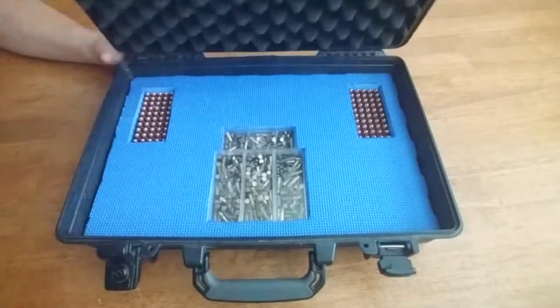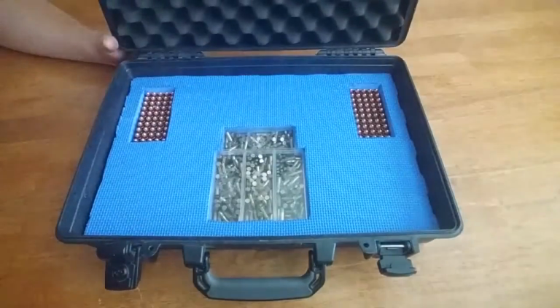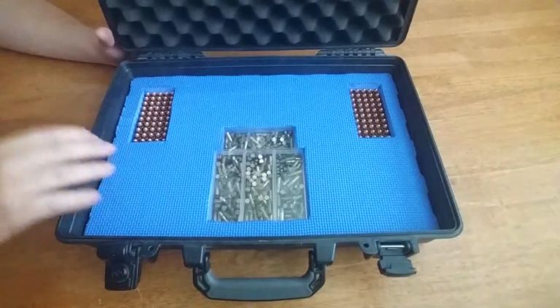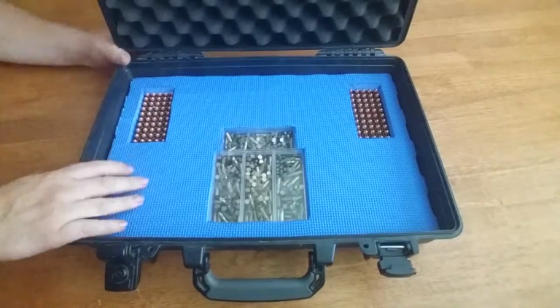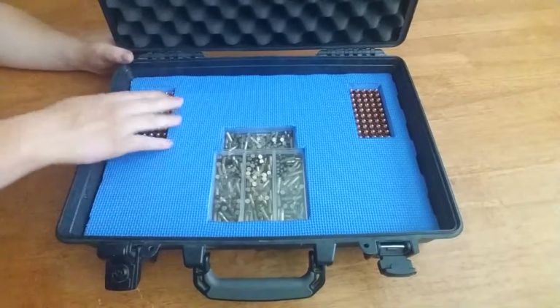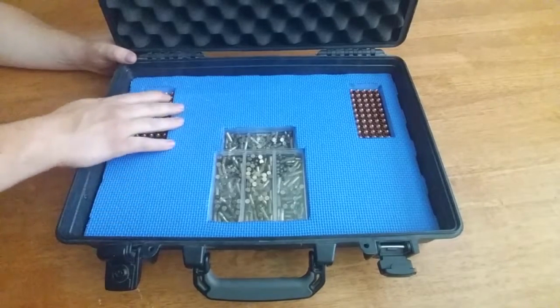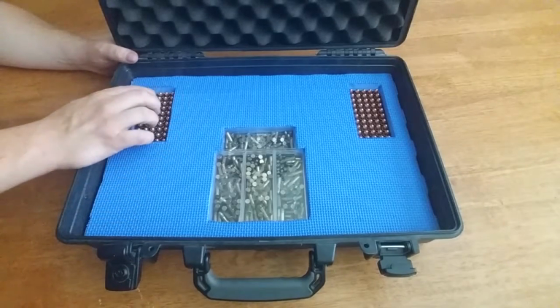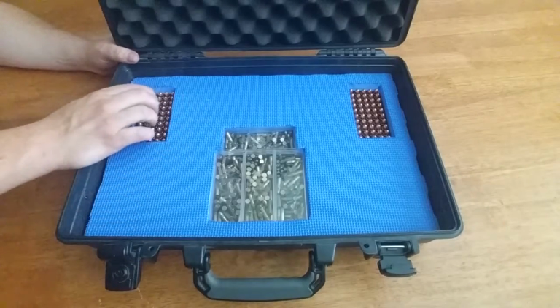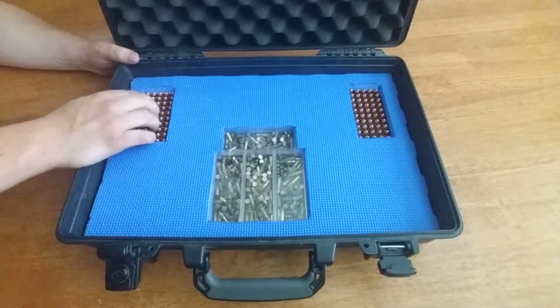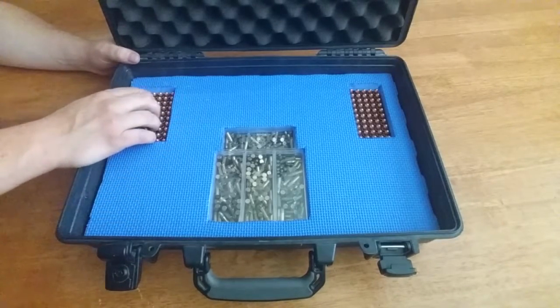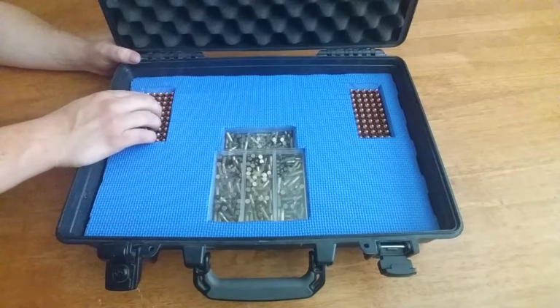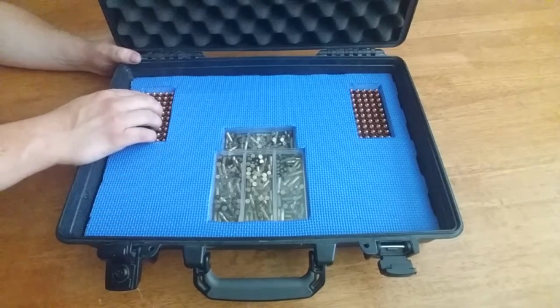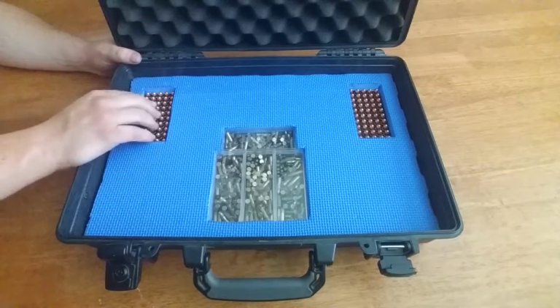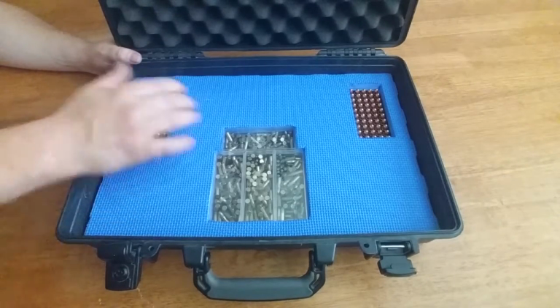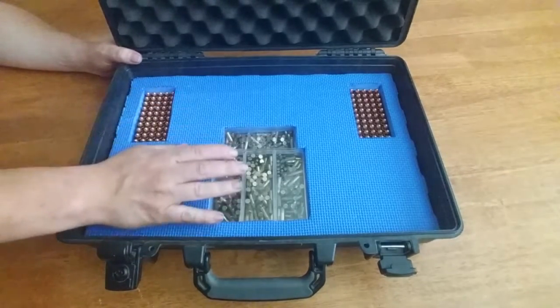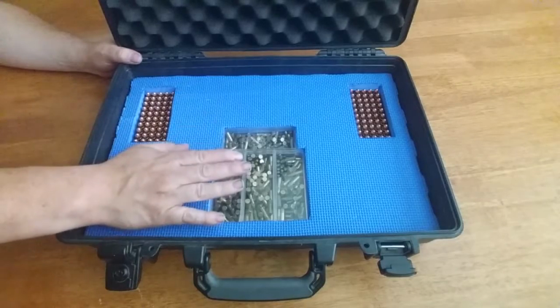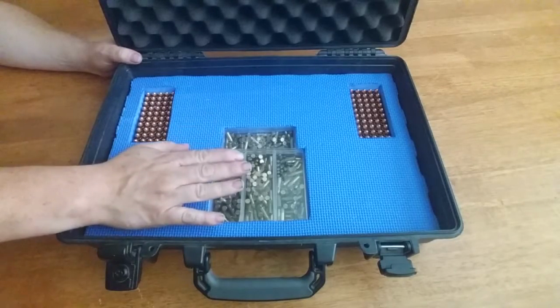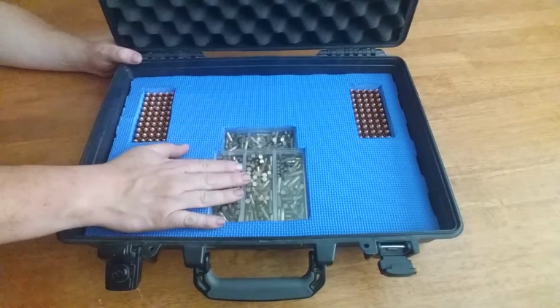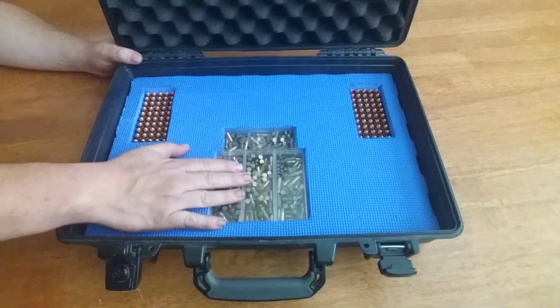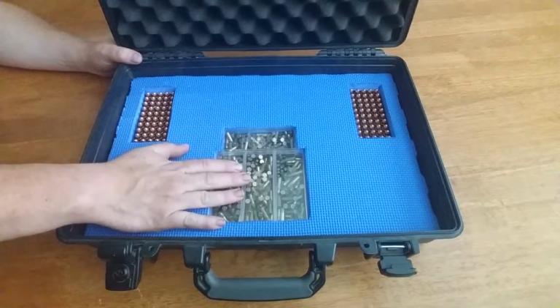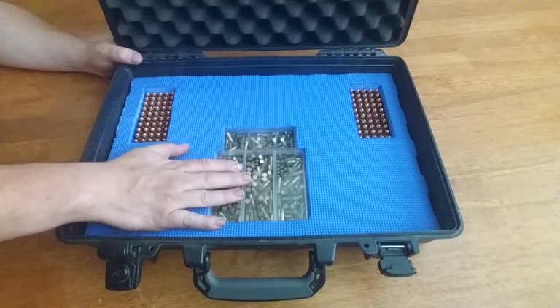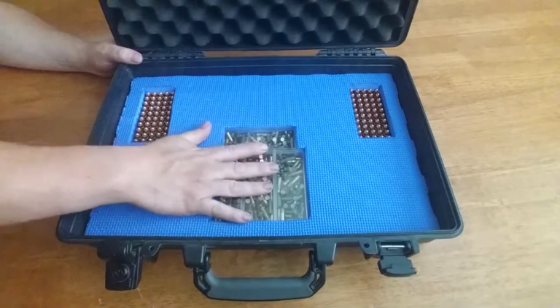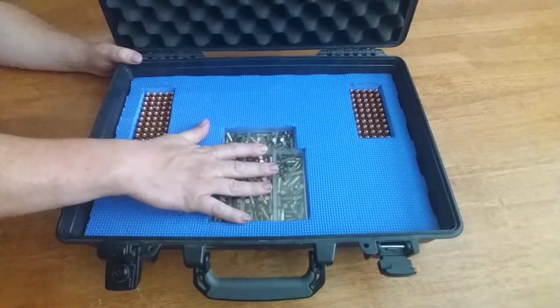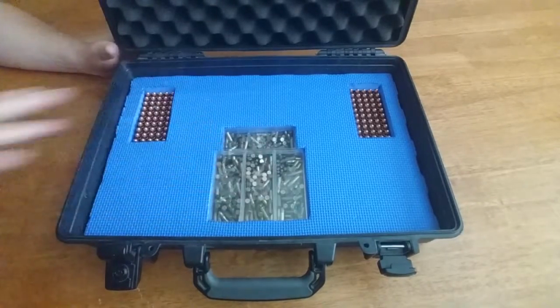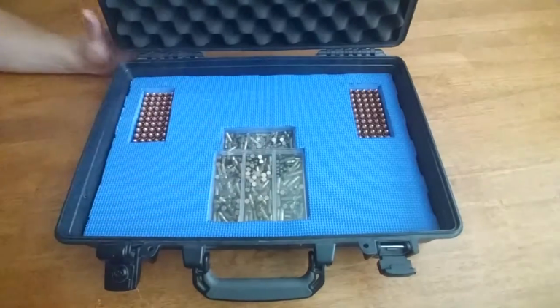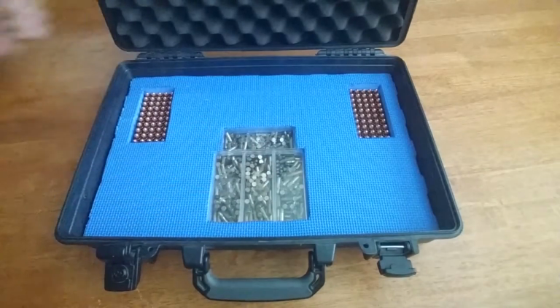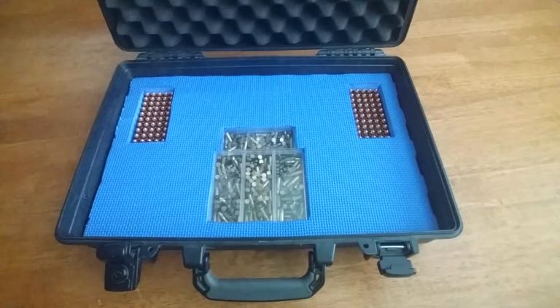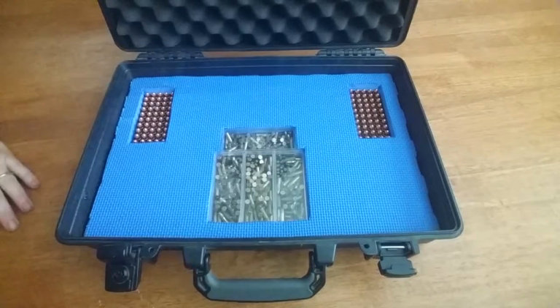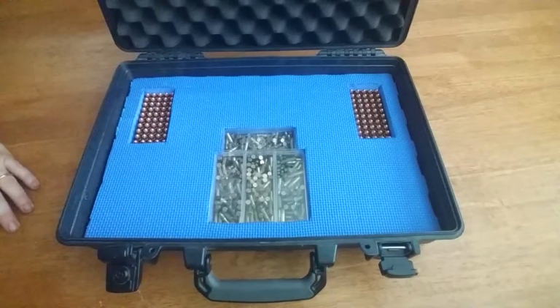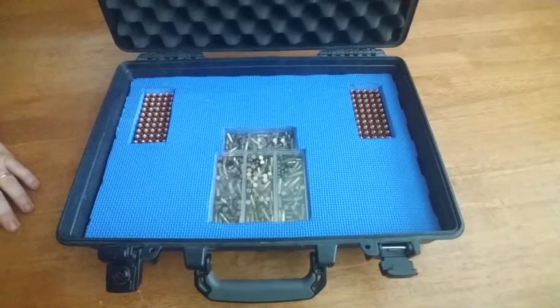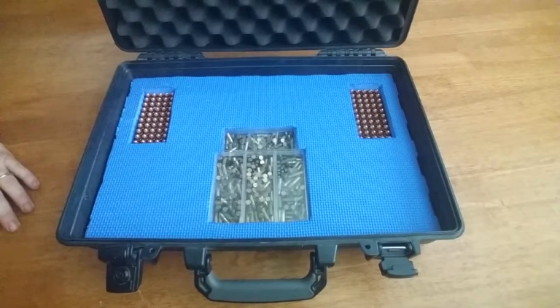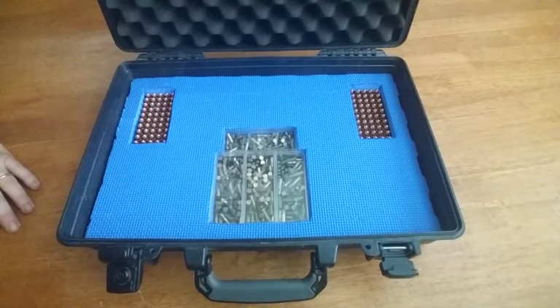In the bottom of the case I do have 100 rounds of 9mm and about 350 rounds of 22. Now let me grab the insert that I have made for this case as well.